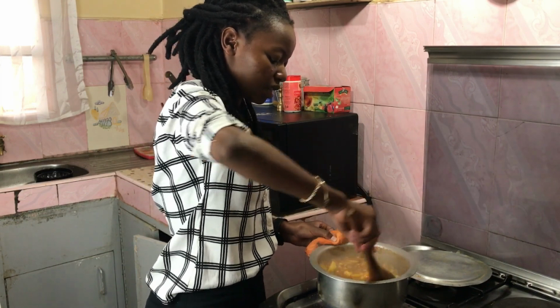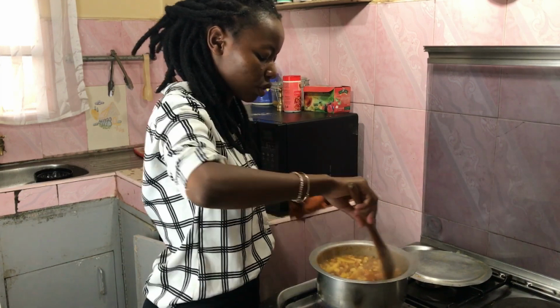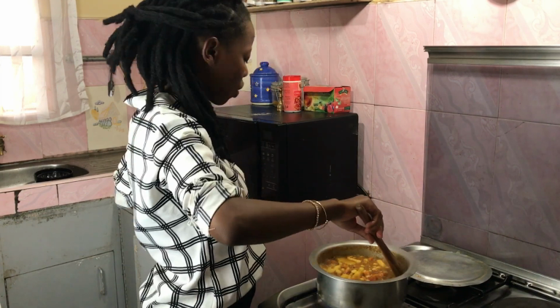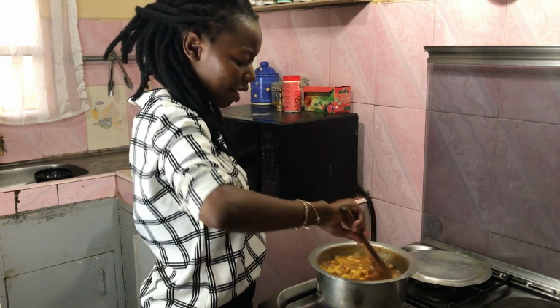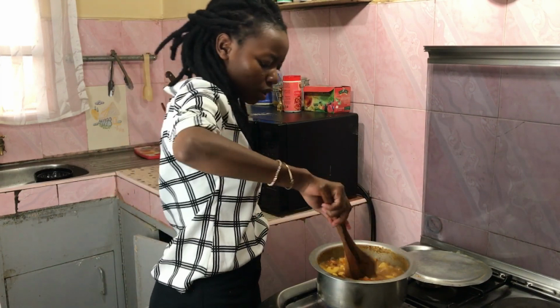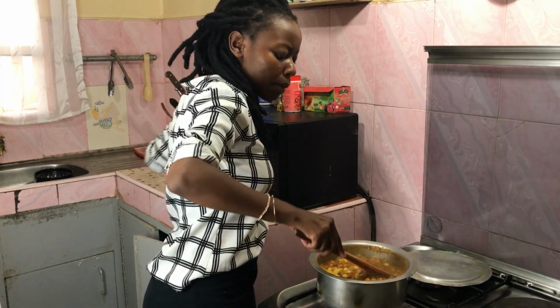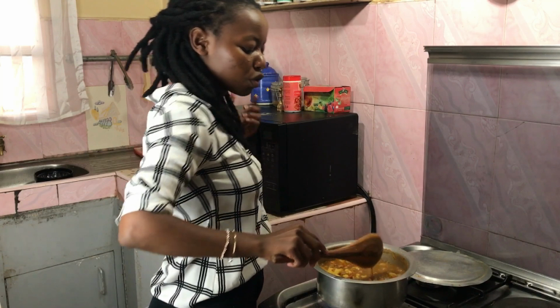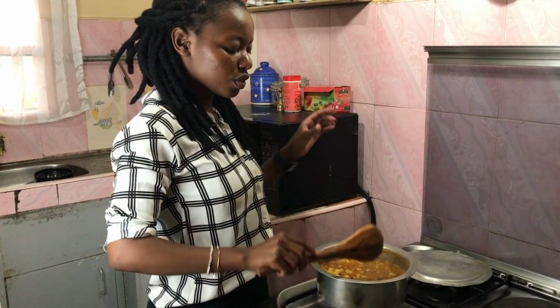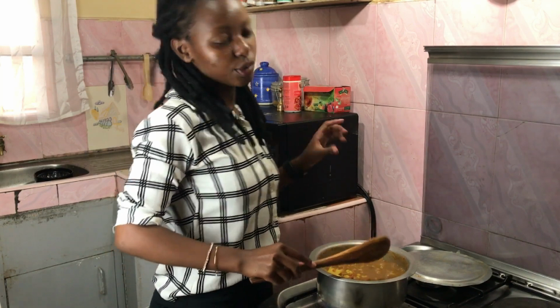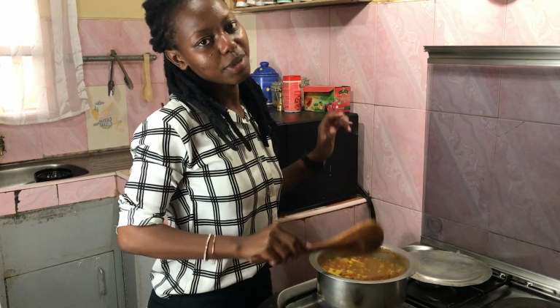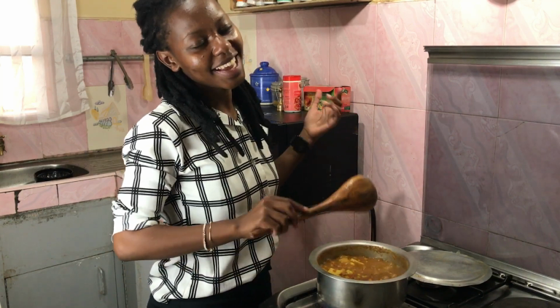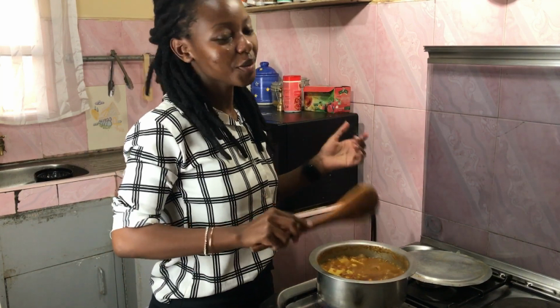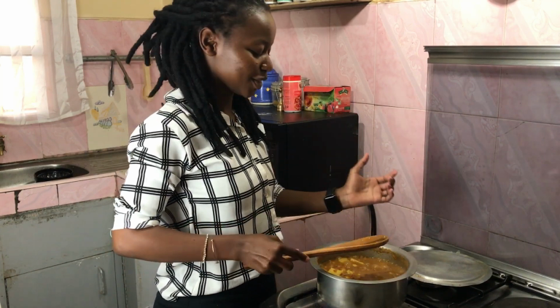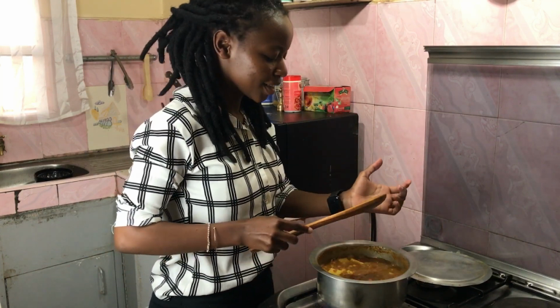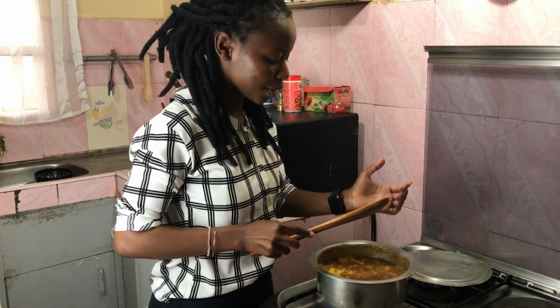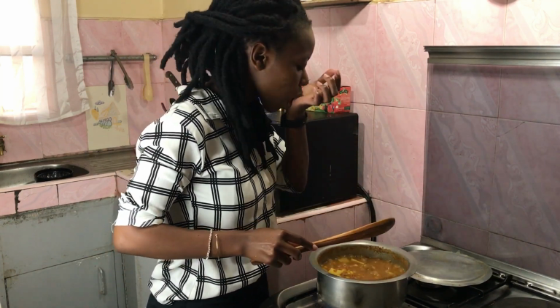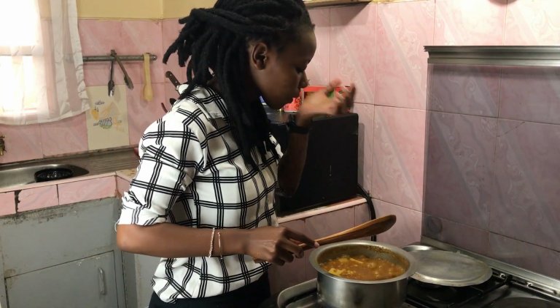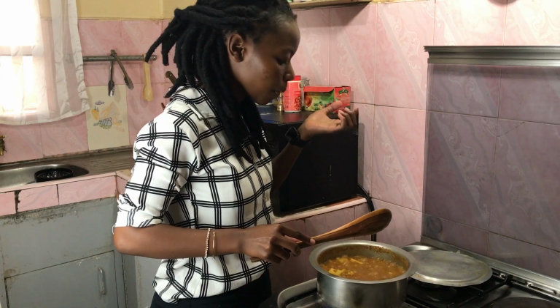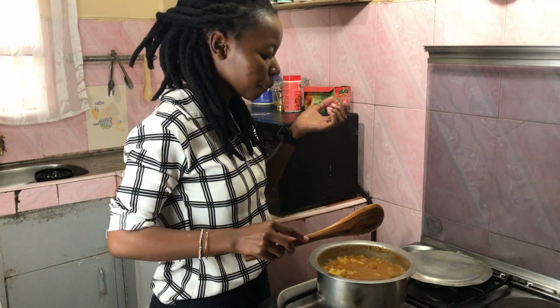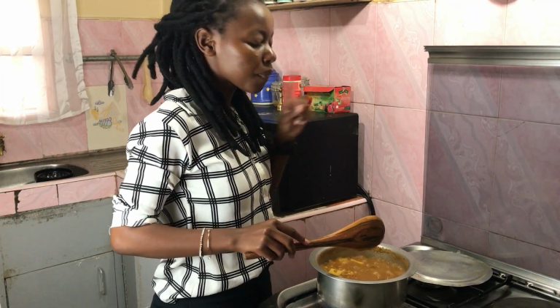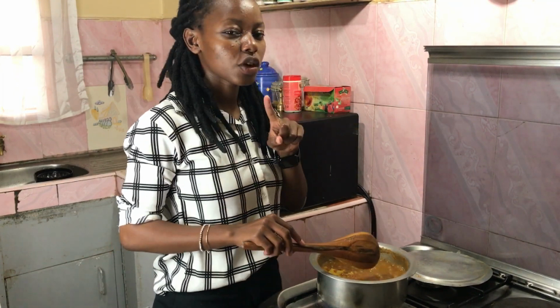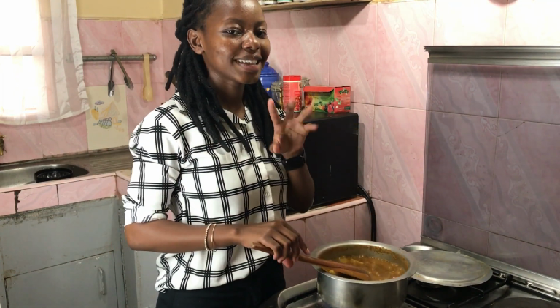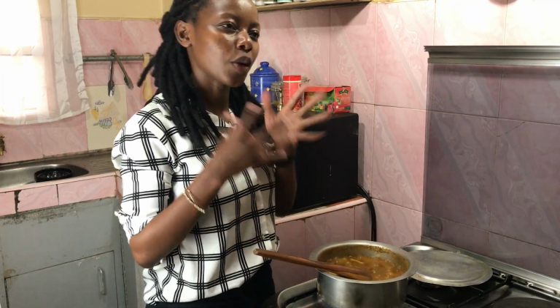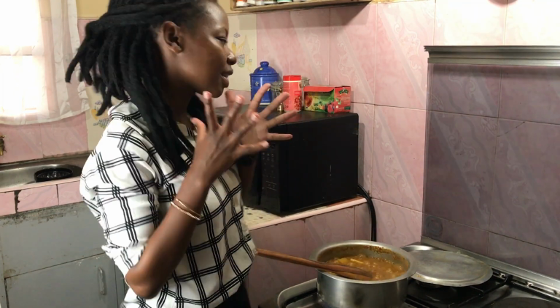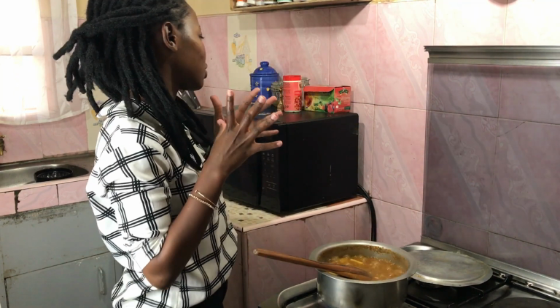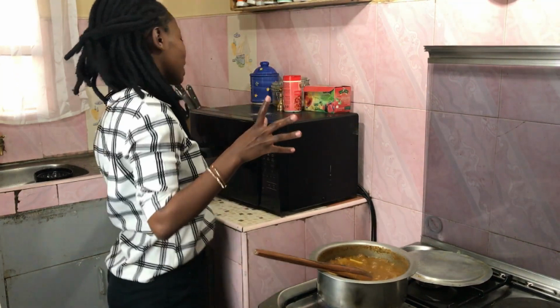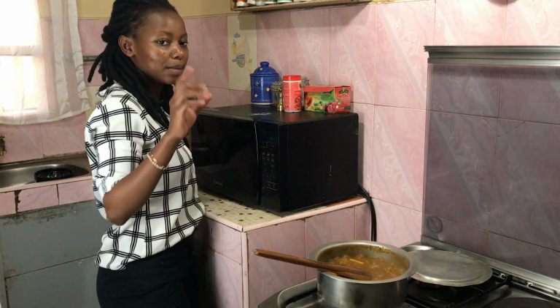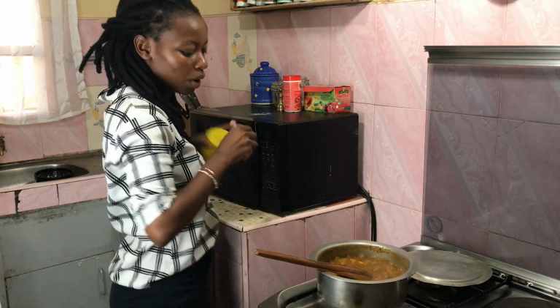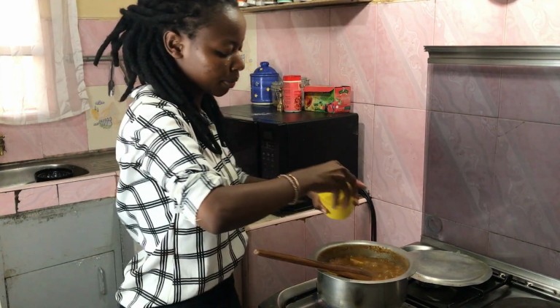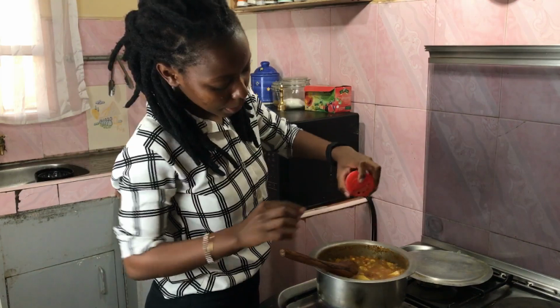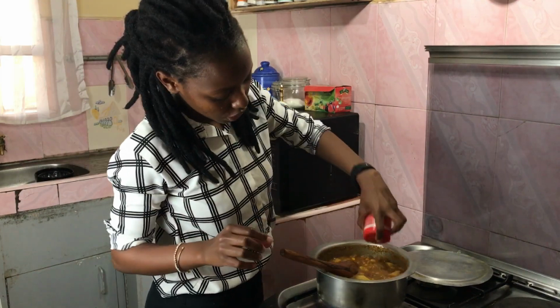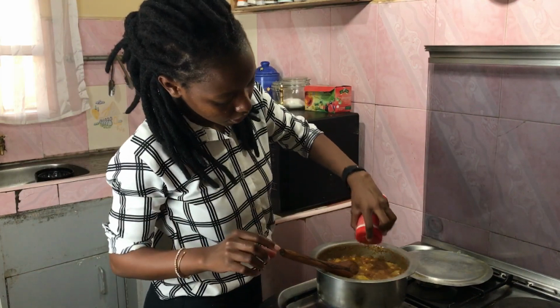At this point I'm going to test the seasoning, as usual, because you don't take food to the table that isn't well seasoned. The salt isn't completely there so I'm just going to add a little bit more, and a little bit of chili flakes.